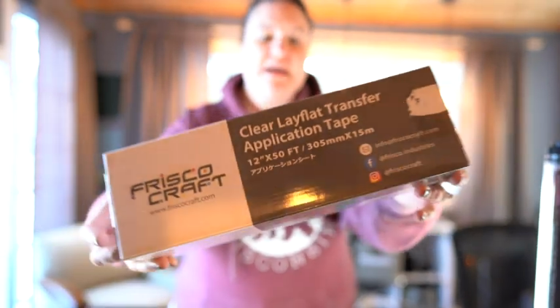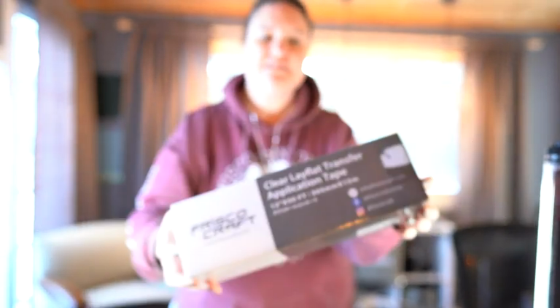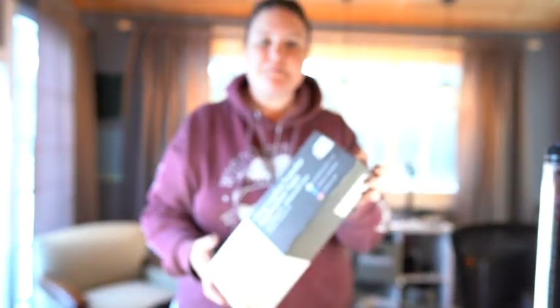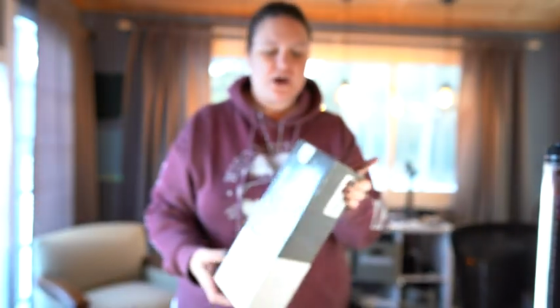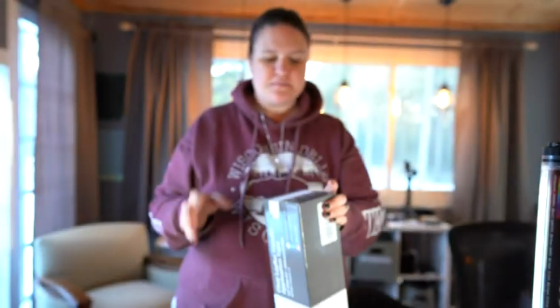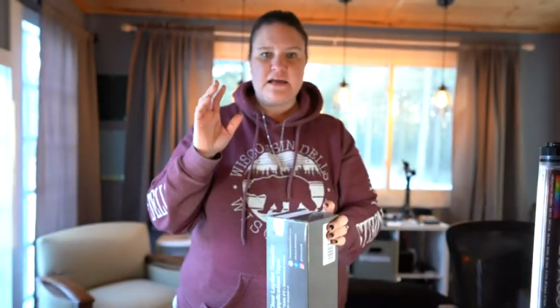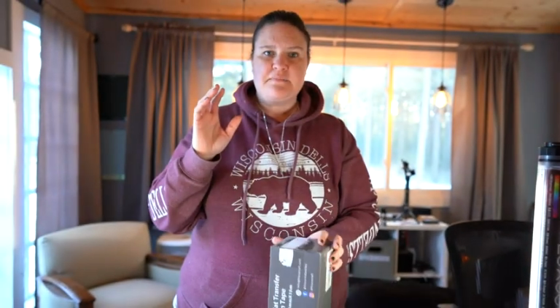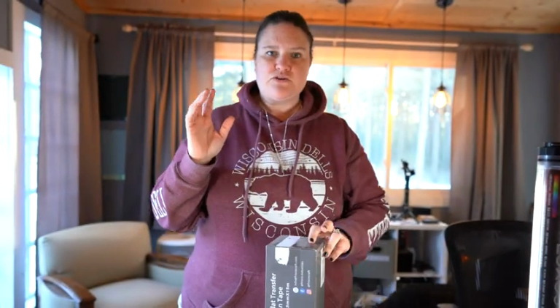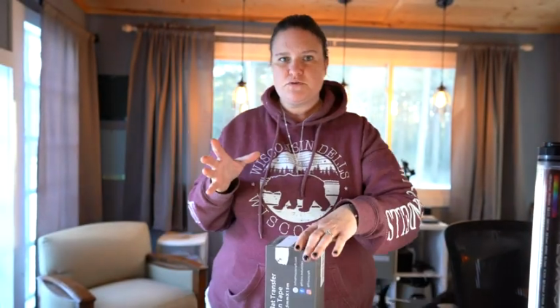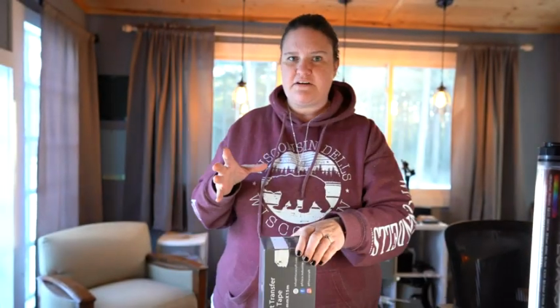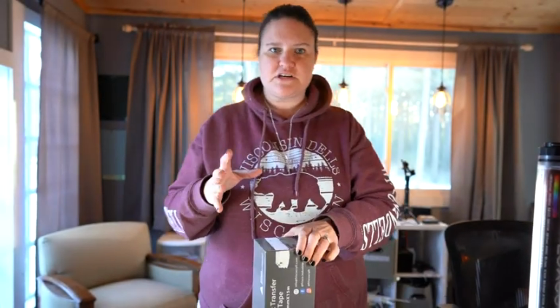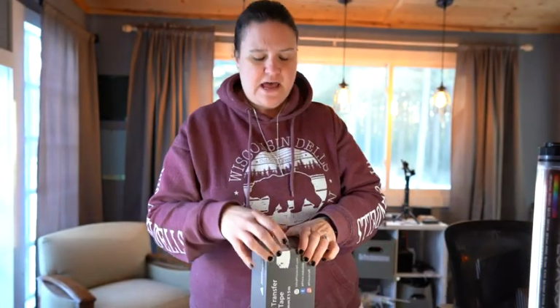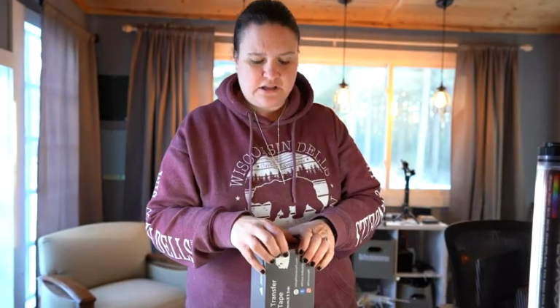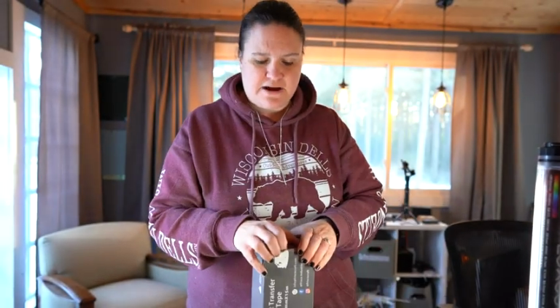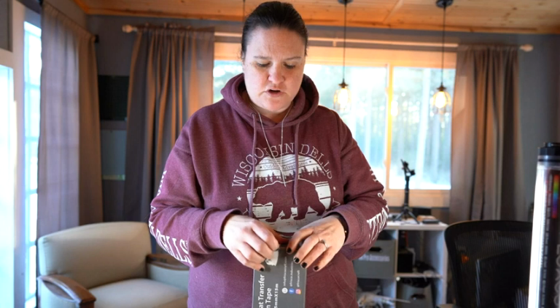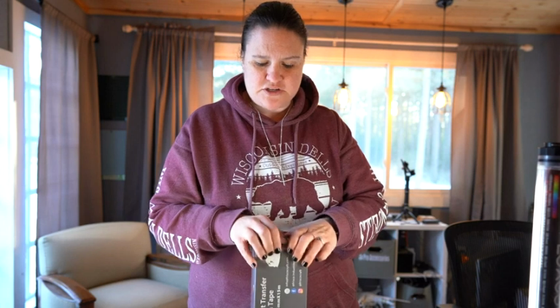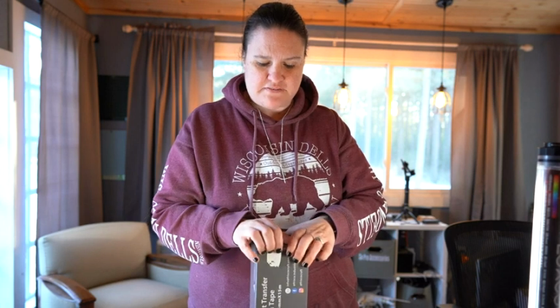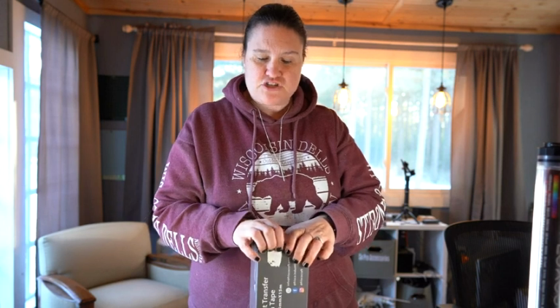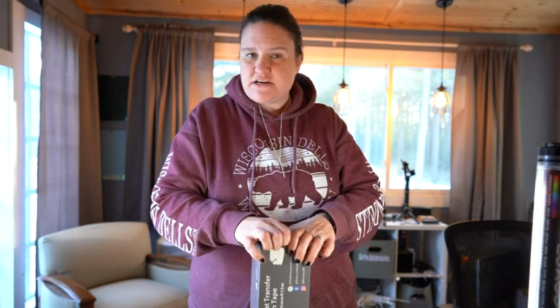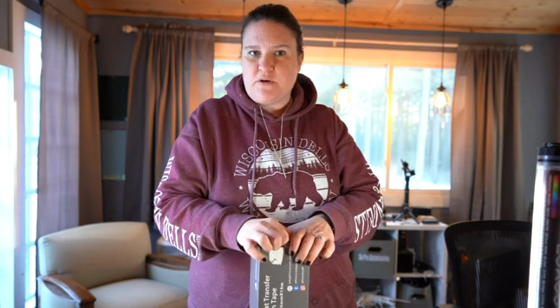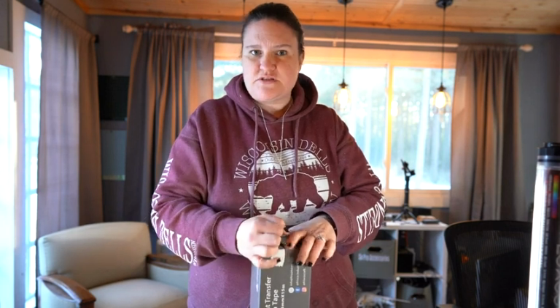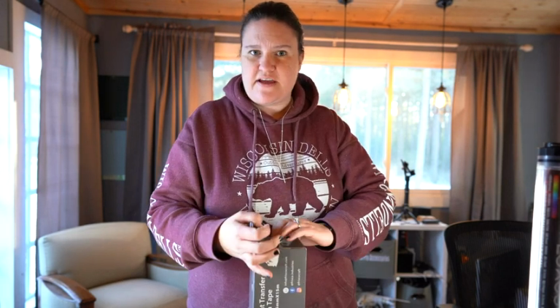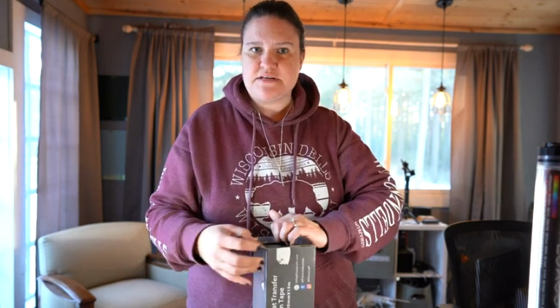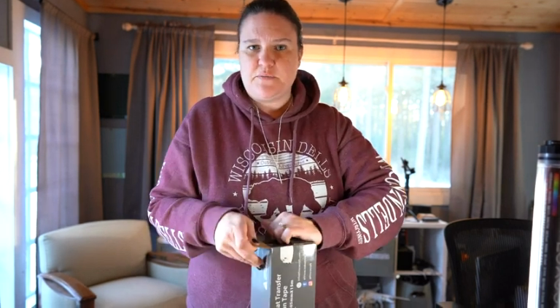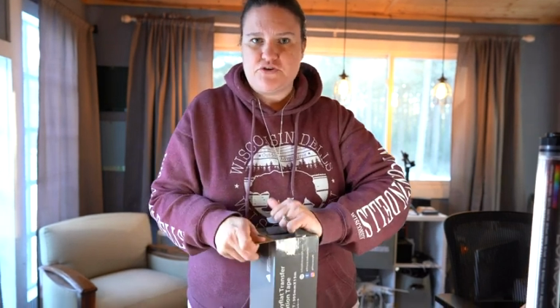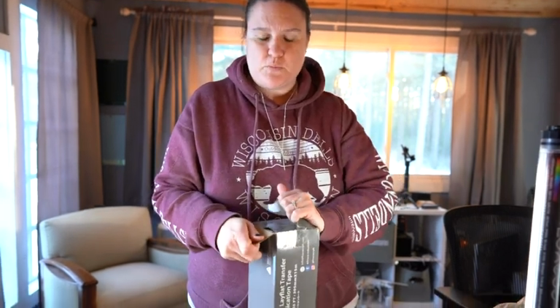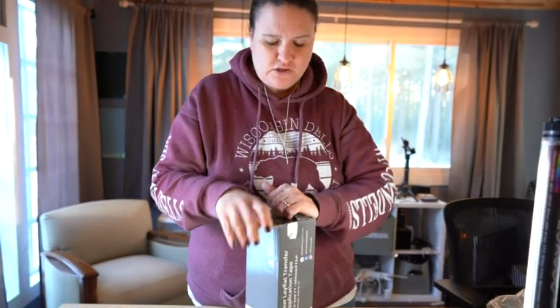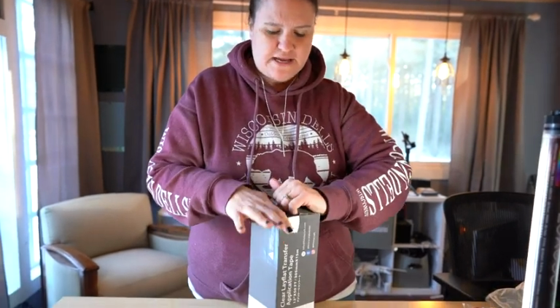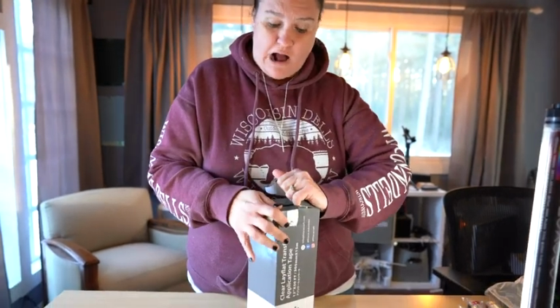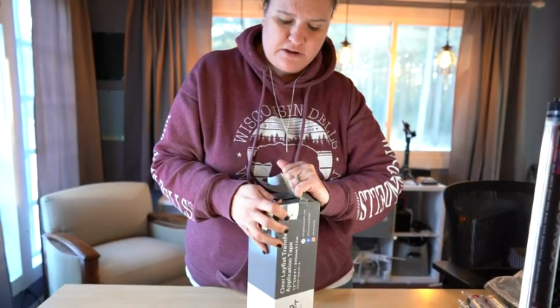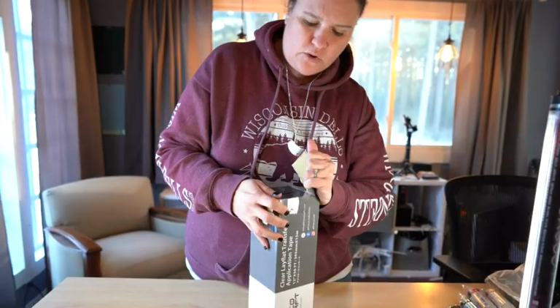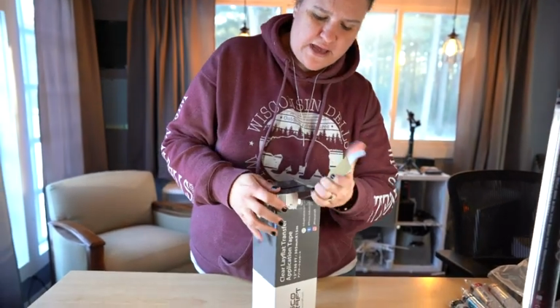It is absolutely awesome. I am a YouTube crafter and I love crafting a whole bunch of stuff. I just actually bought this off Amazon and I want to show you what it looks like and how big of a roll you get.